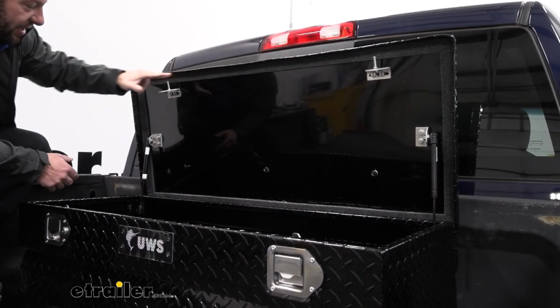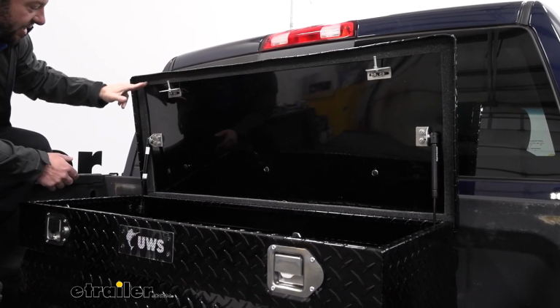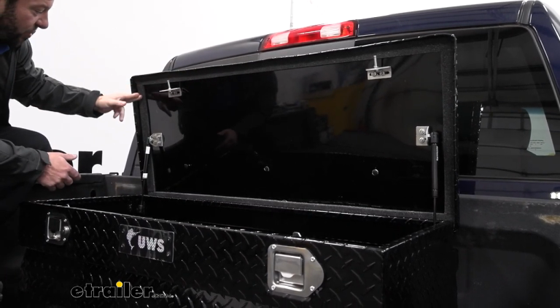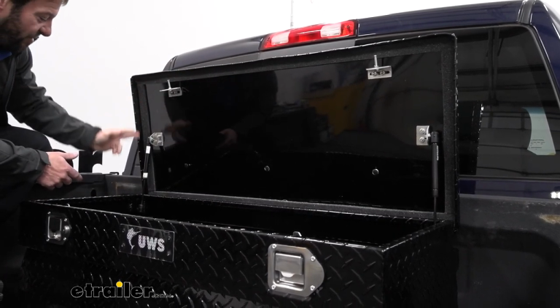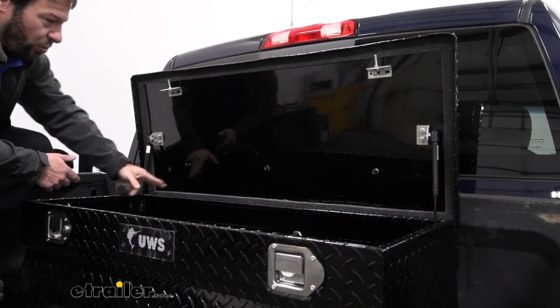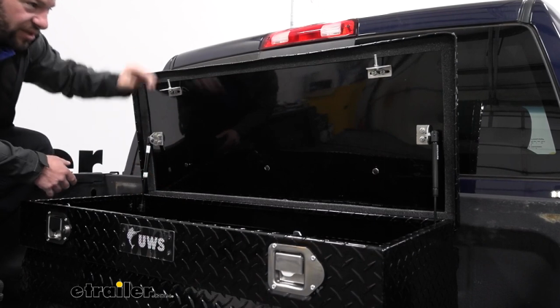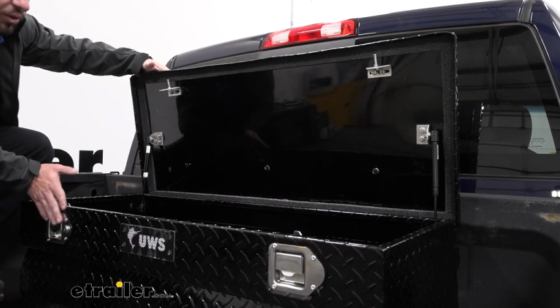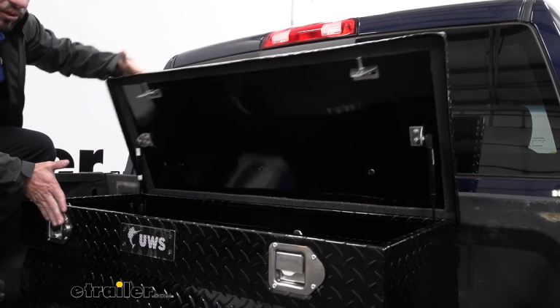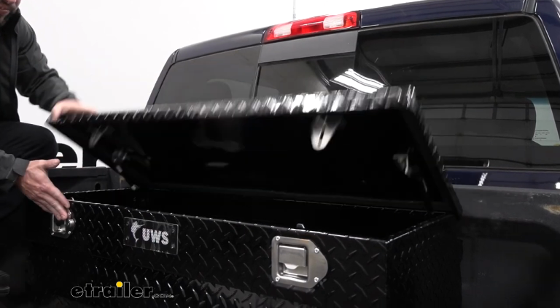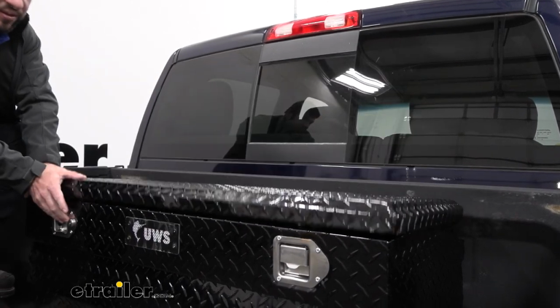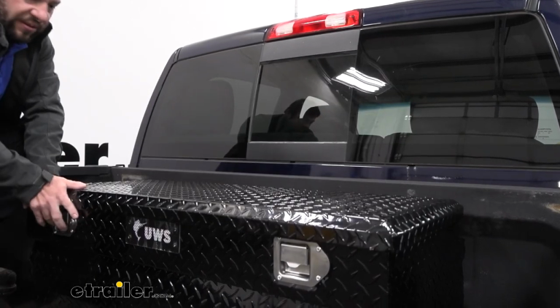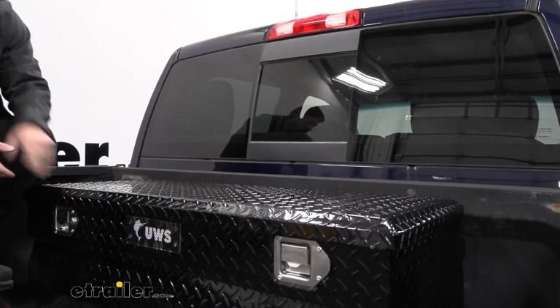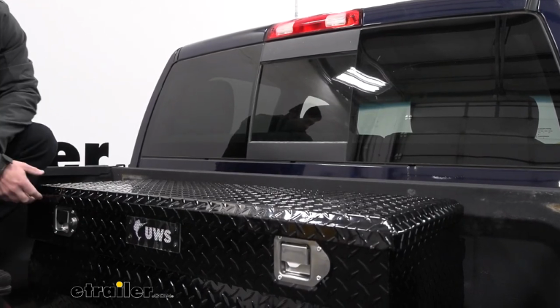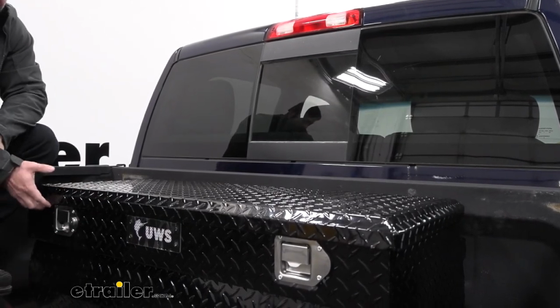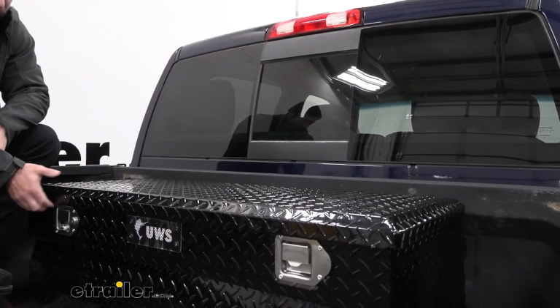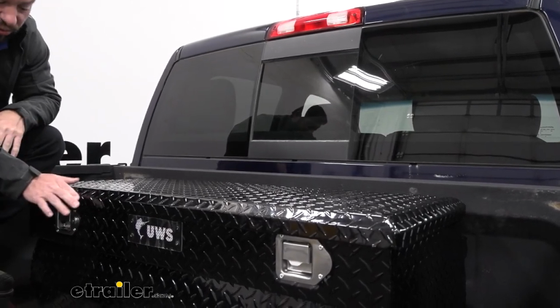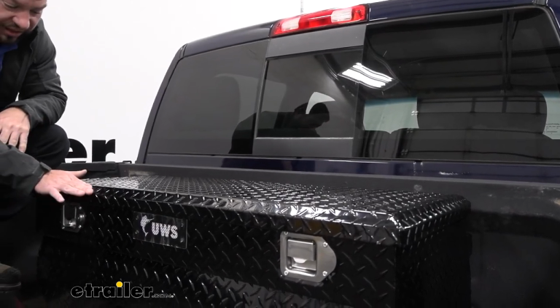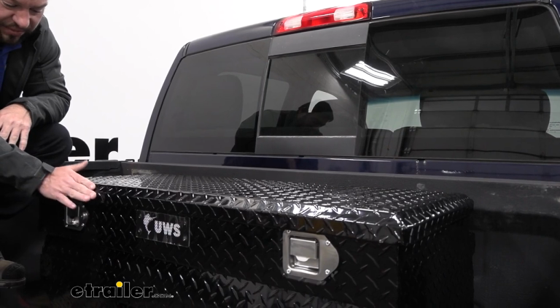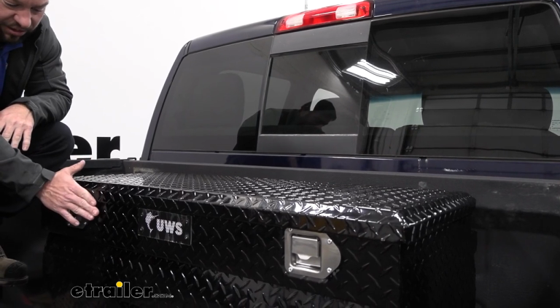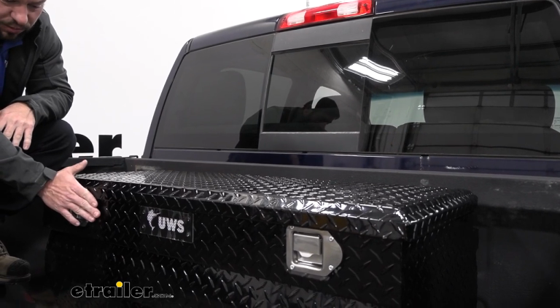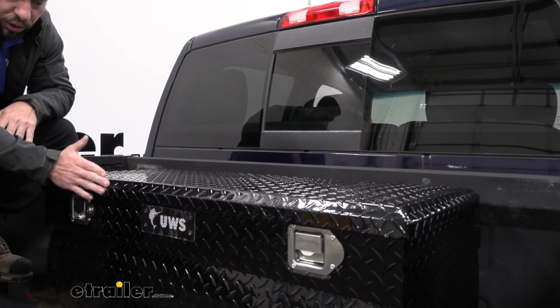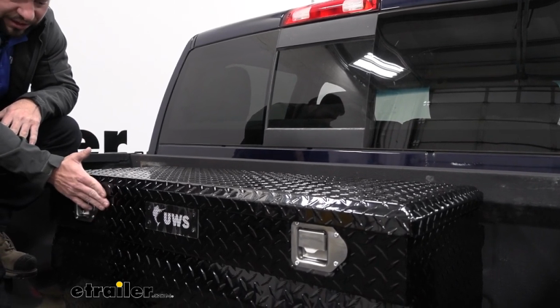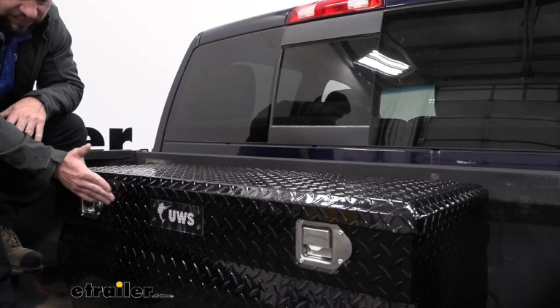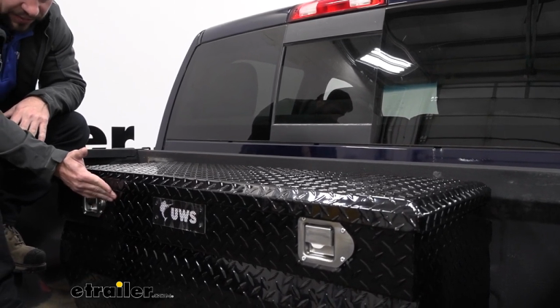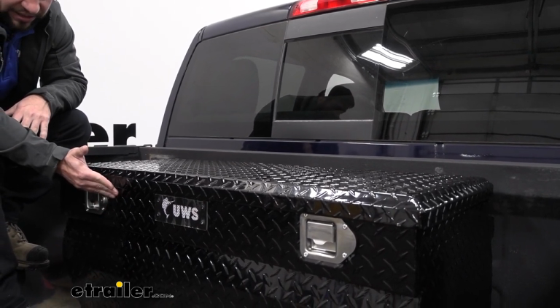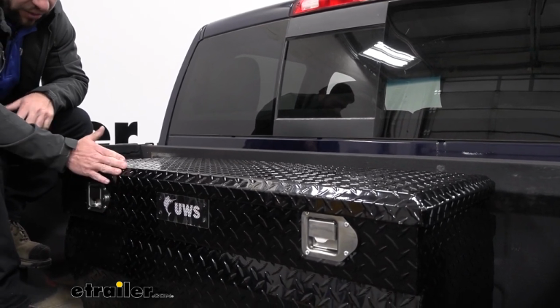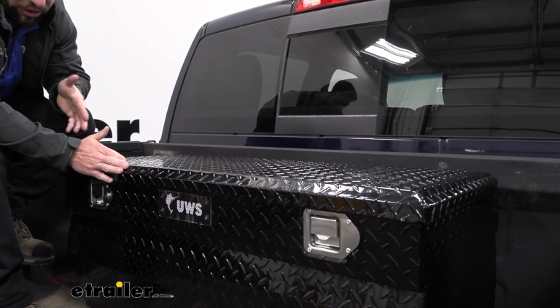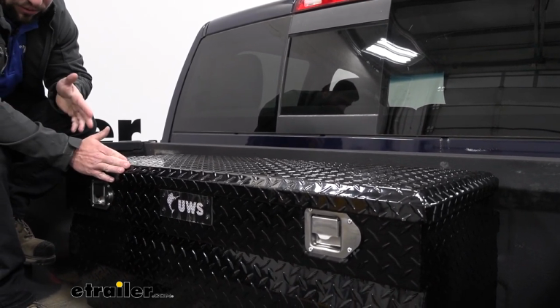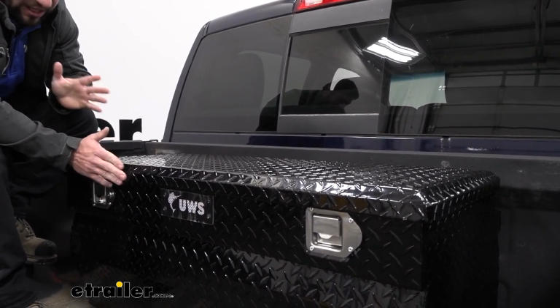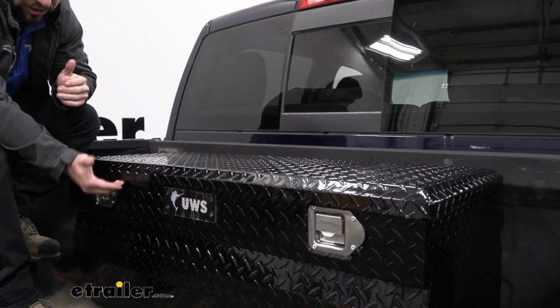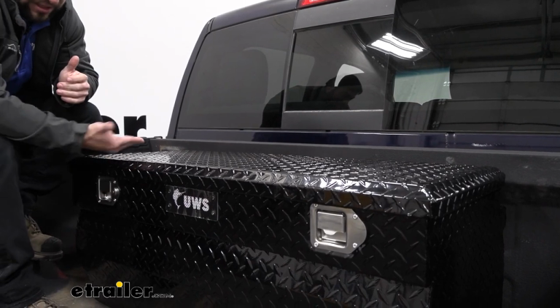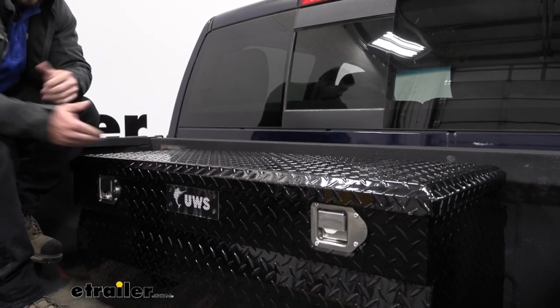Then along the outside you also have the foam weather seal, so when it's closed it's going to help keep those elements out. Along with the lid coming down a little bit more over the lip of the box — that way it's going to be harder for any of the elements to get up and inside.